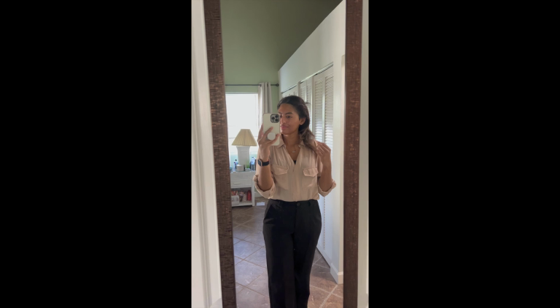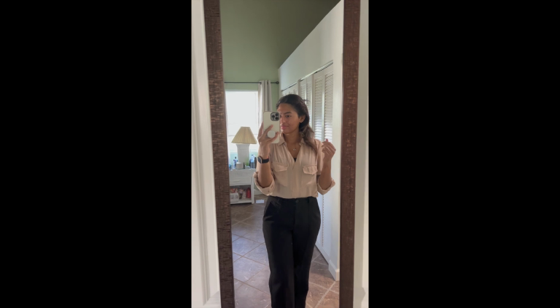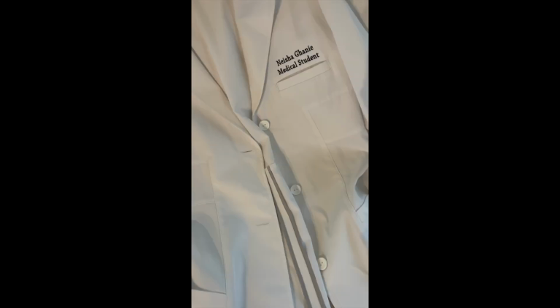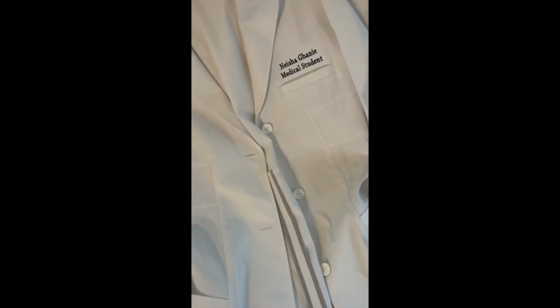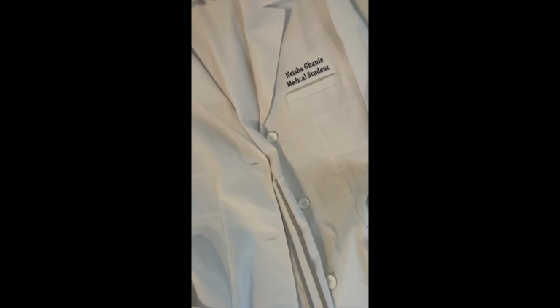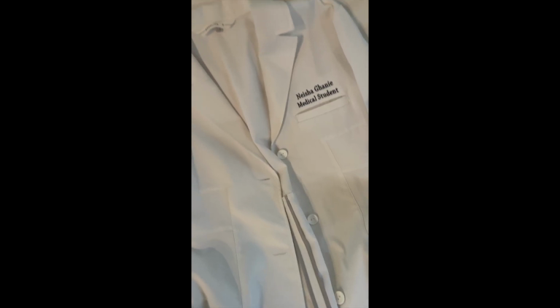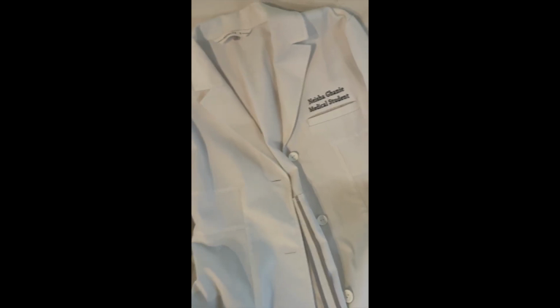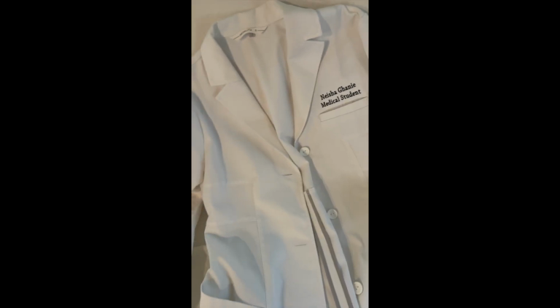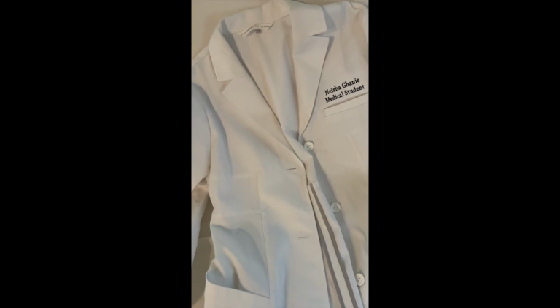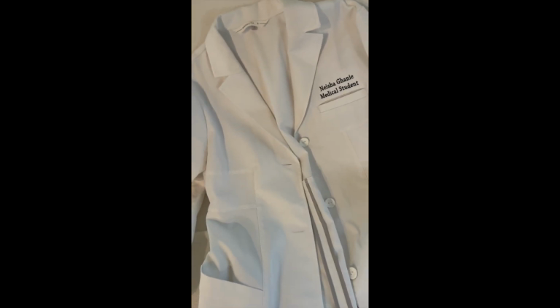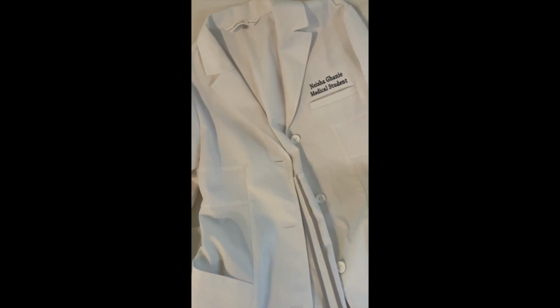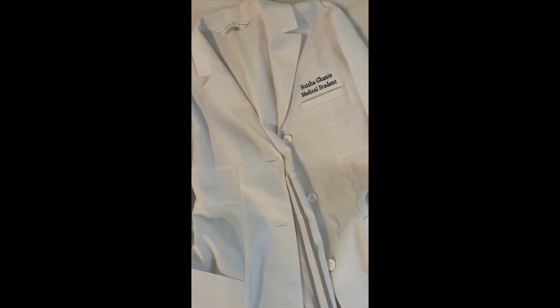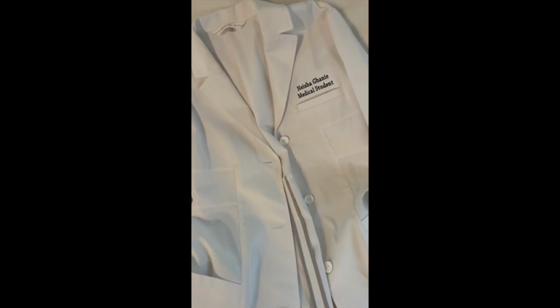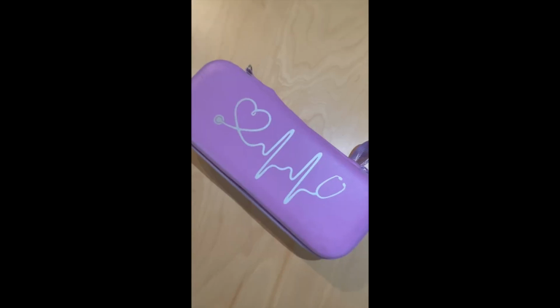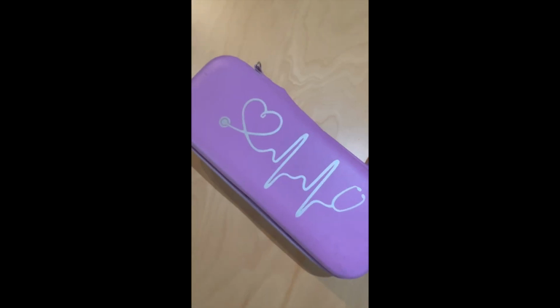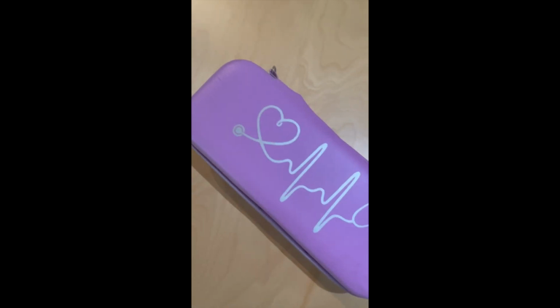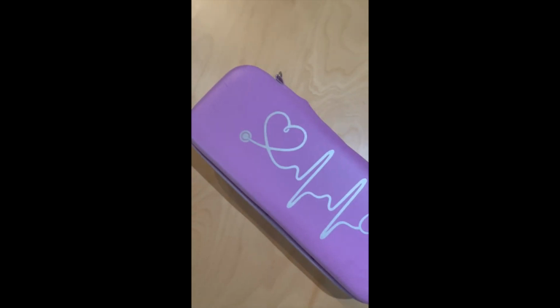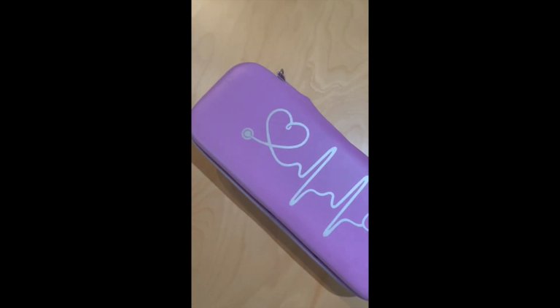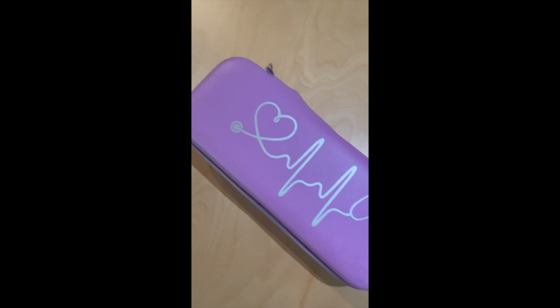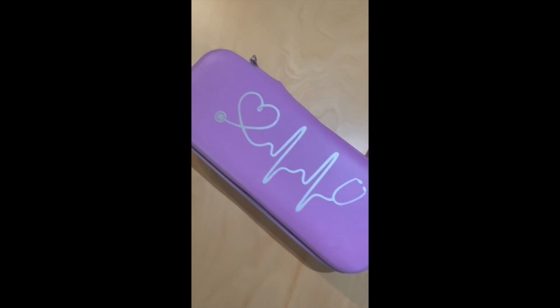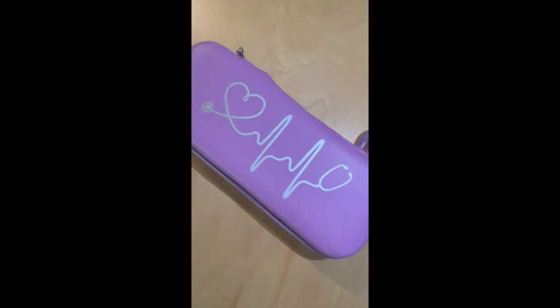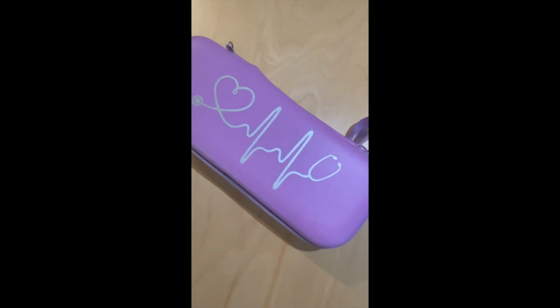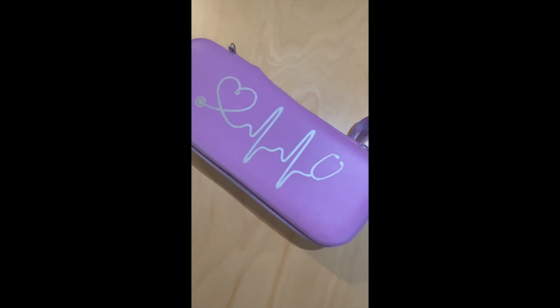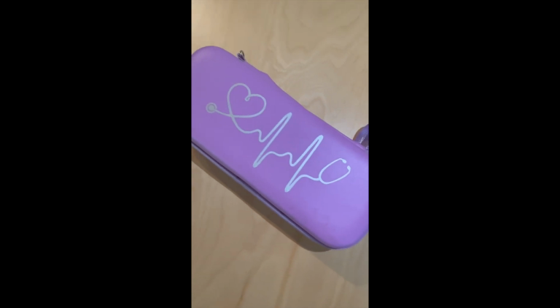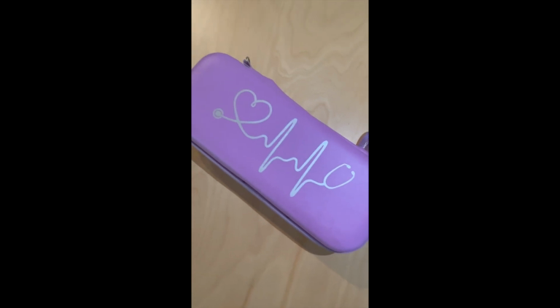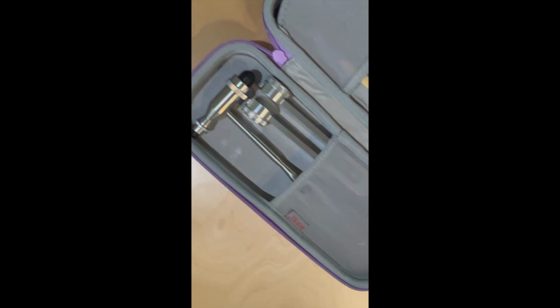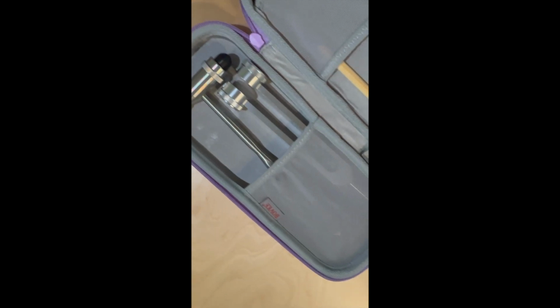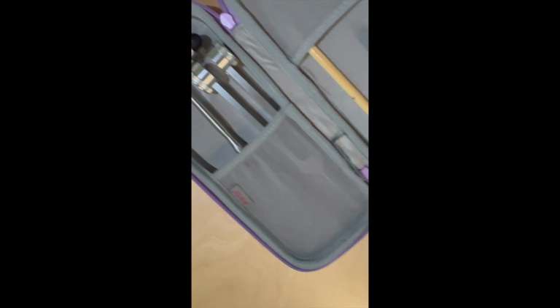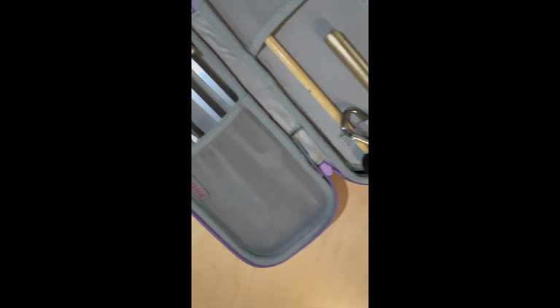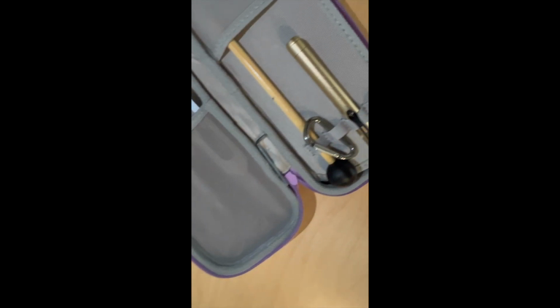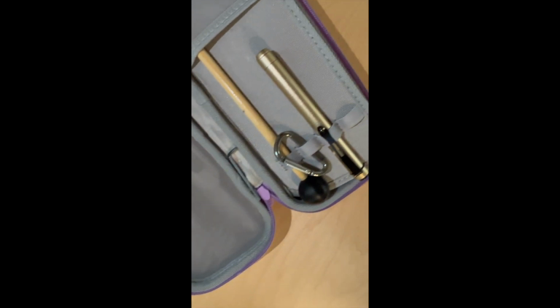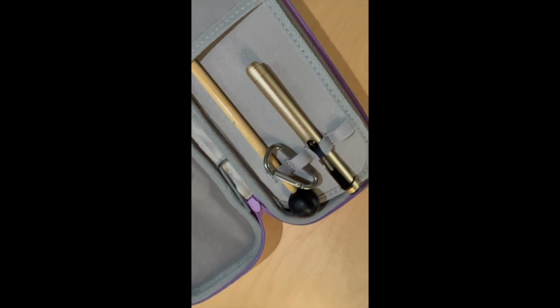For ICM, we do have to dress a lot more business-like. So here I am with a blouse and some dress pants. We also need our white coat as well, and I also packed all my tools I needed for ICM.